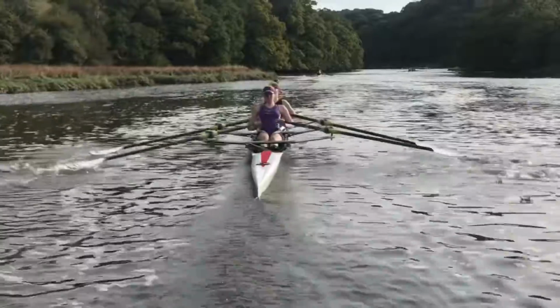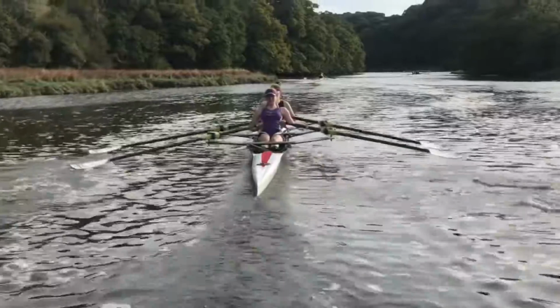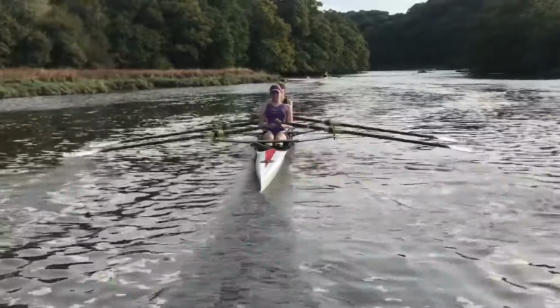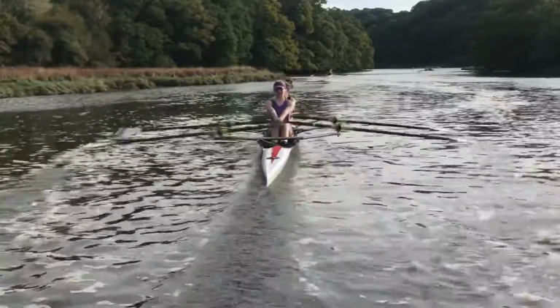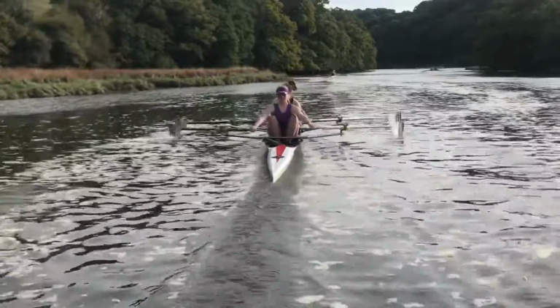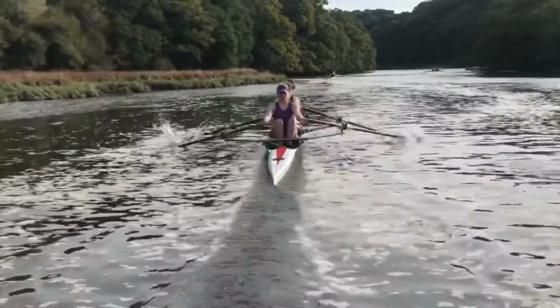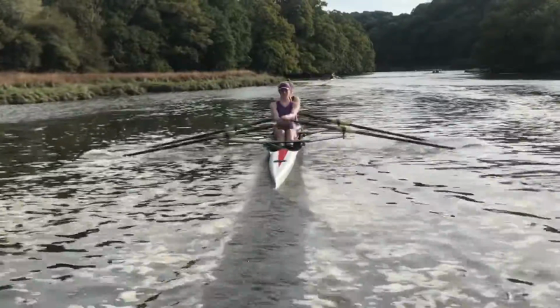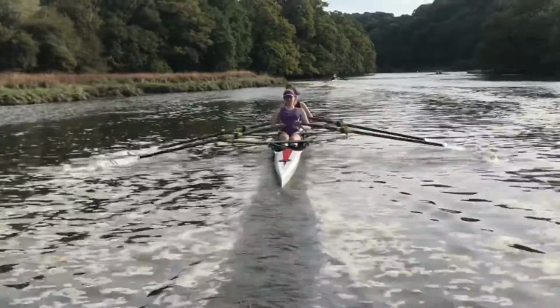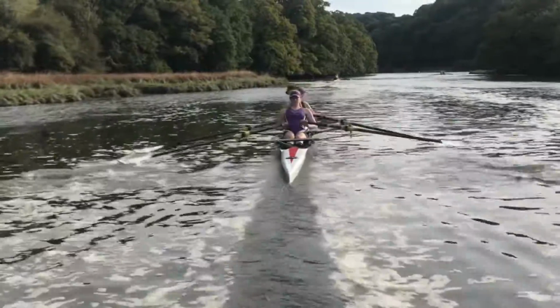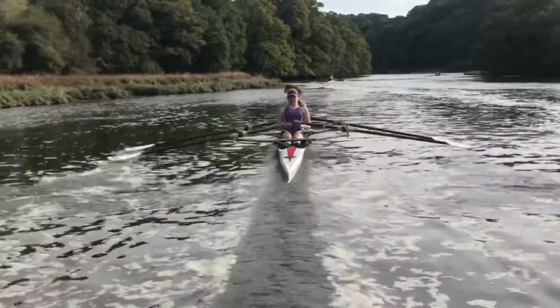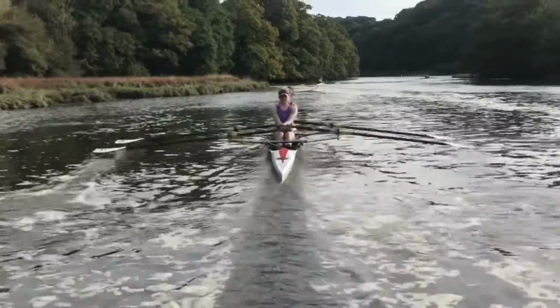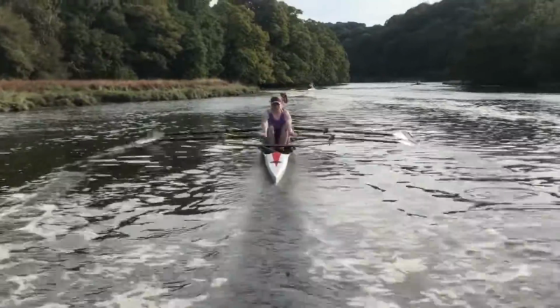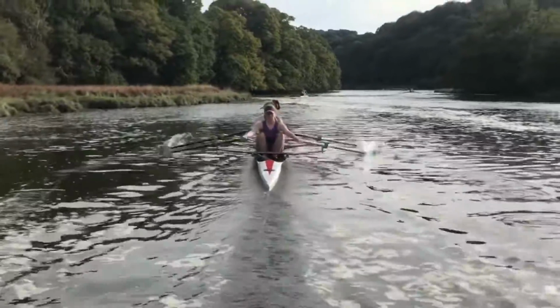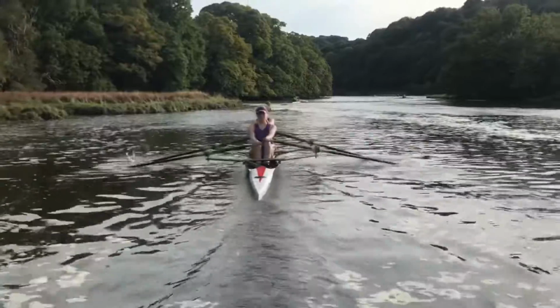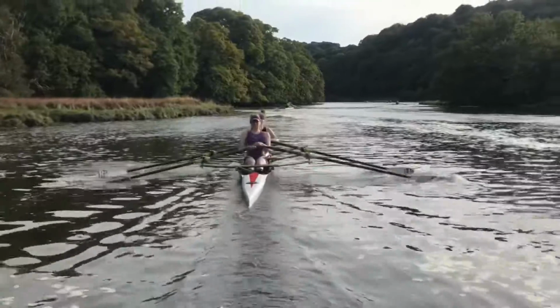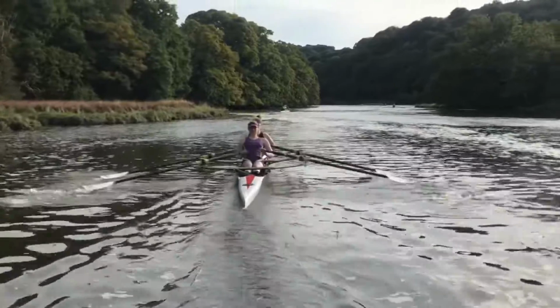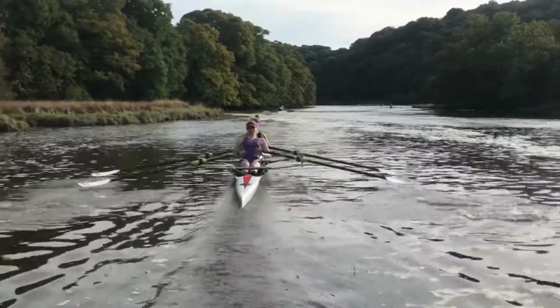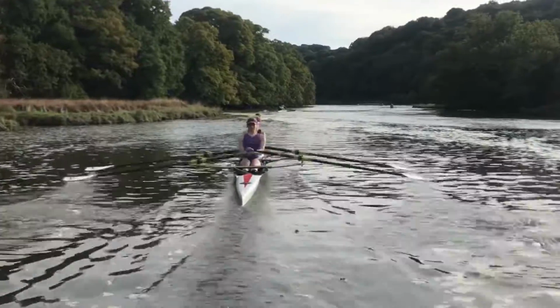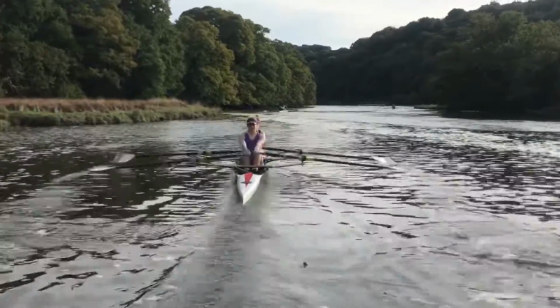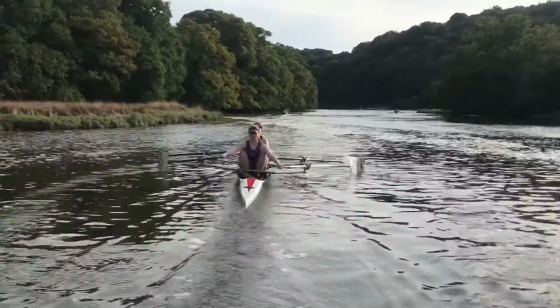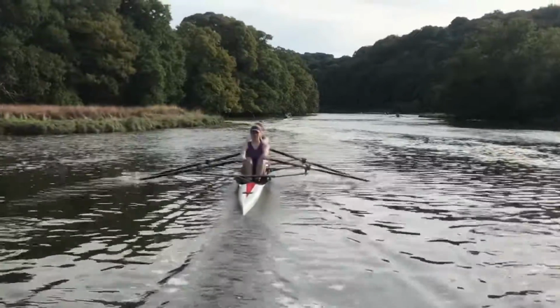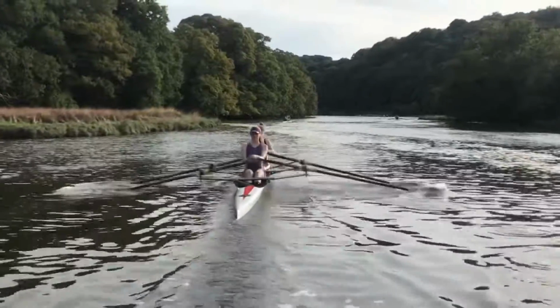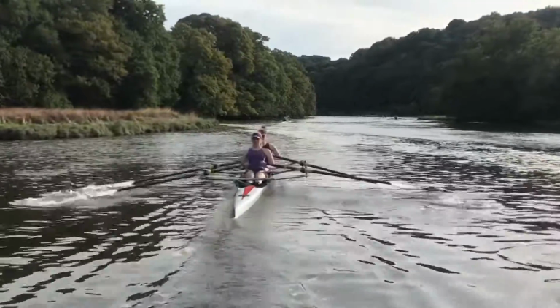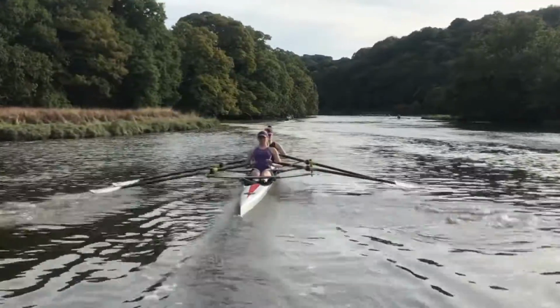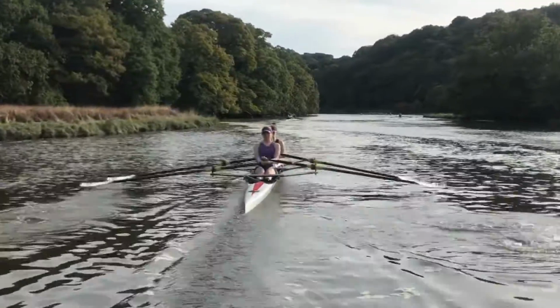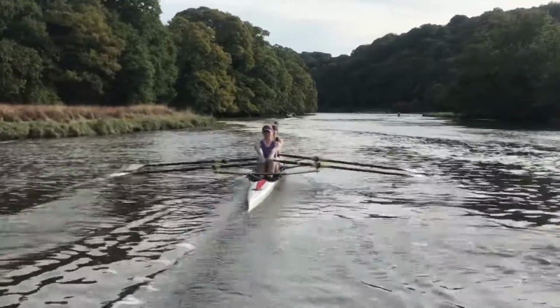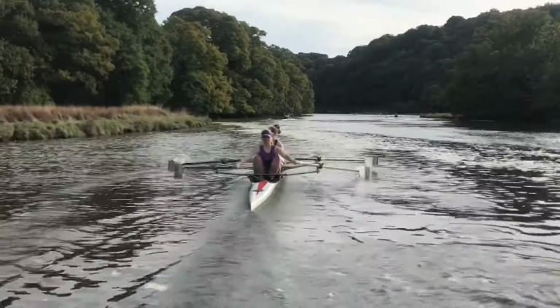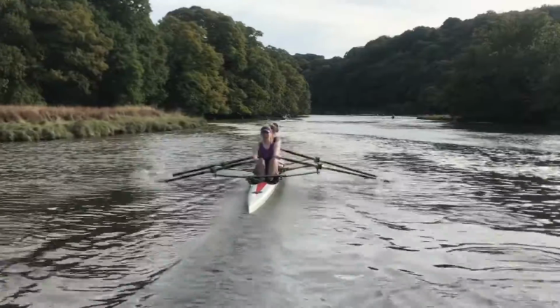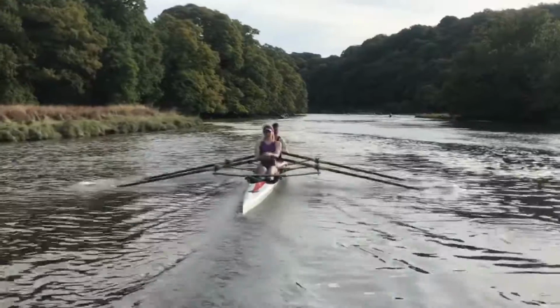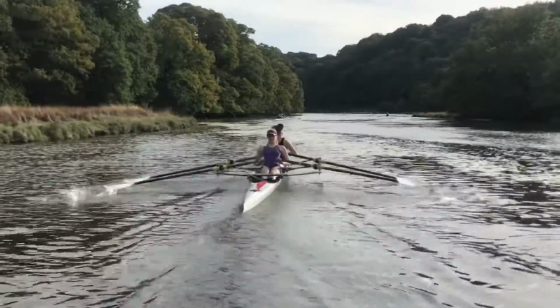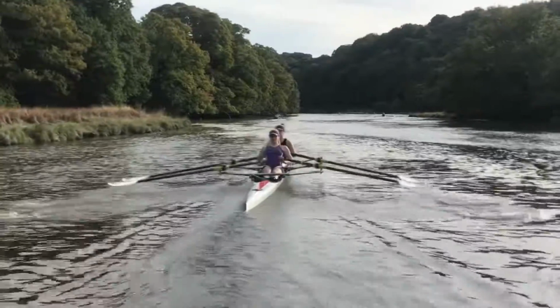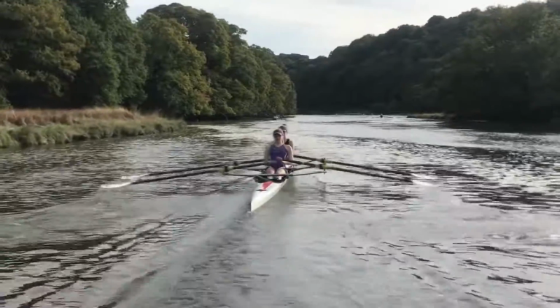Nice catch — that's good, I'm happy with that. Two on the right. One. Equal pressure now, good.